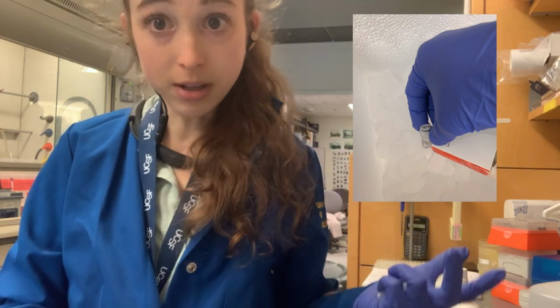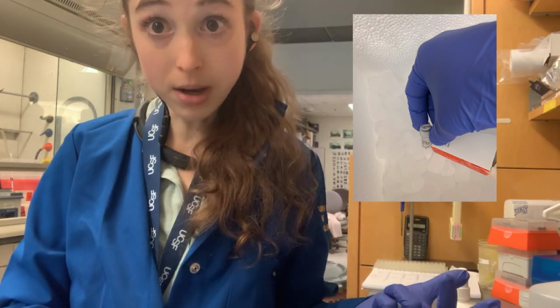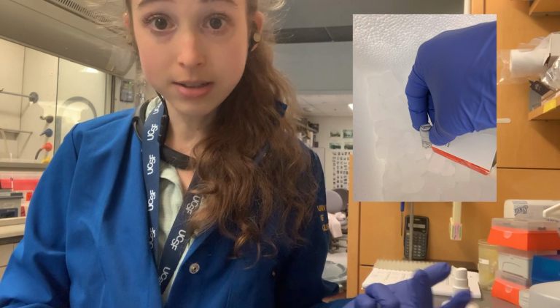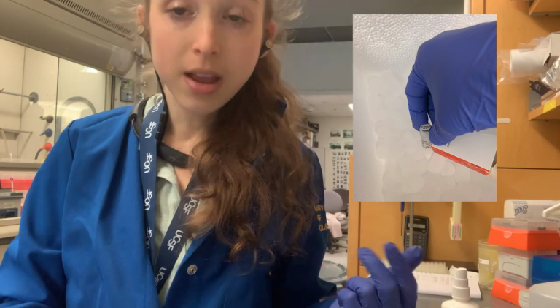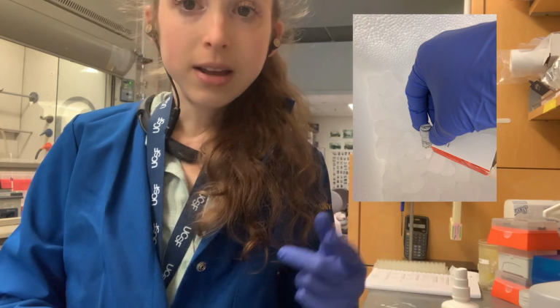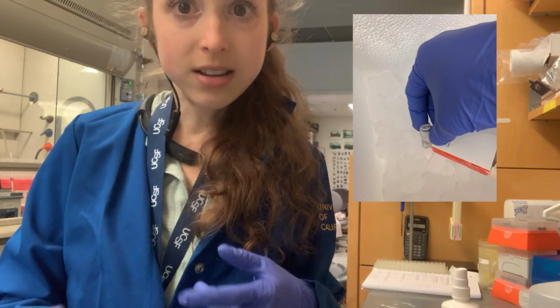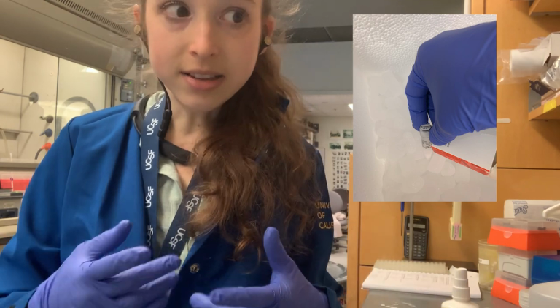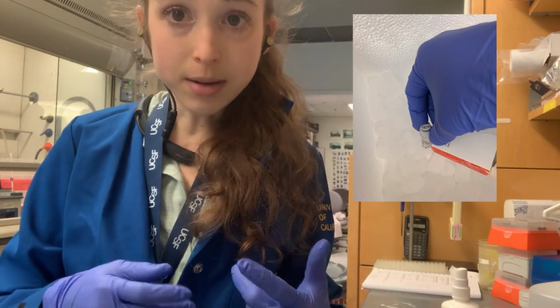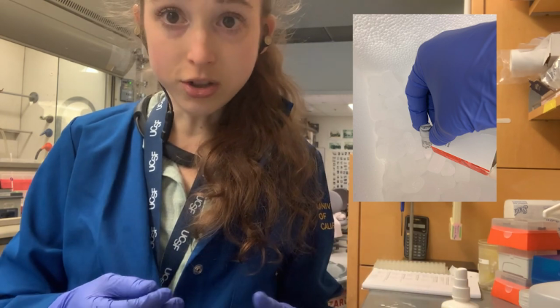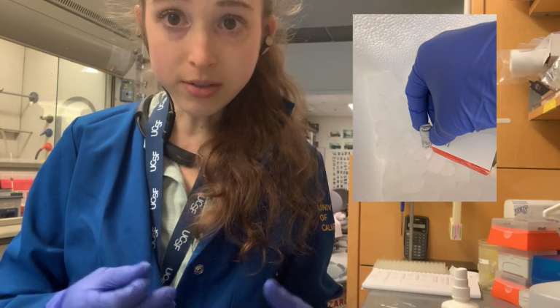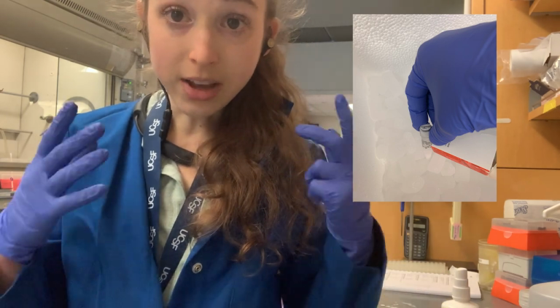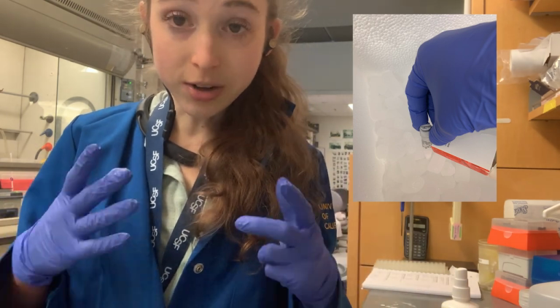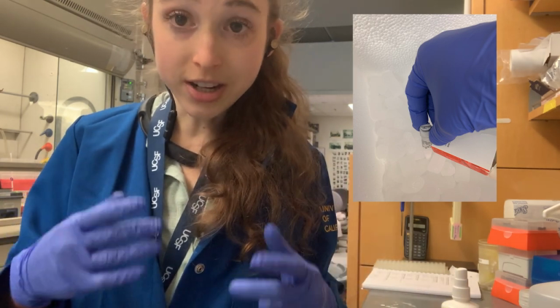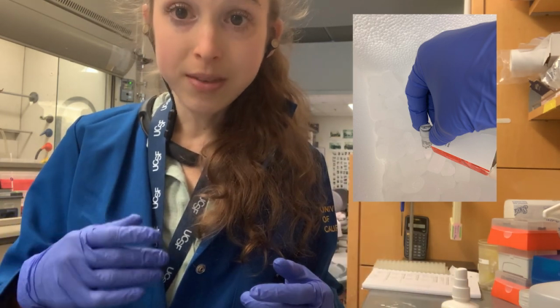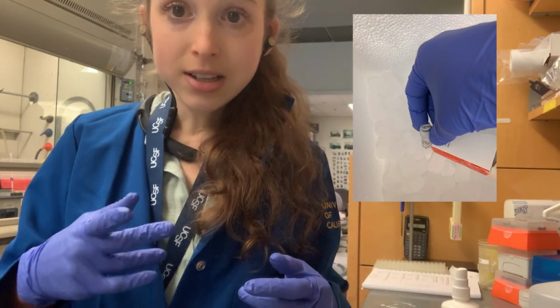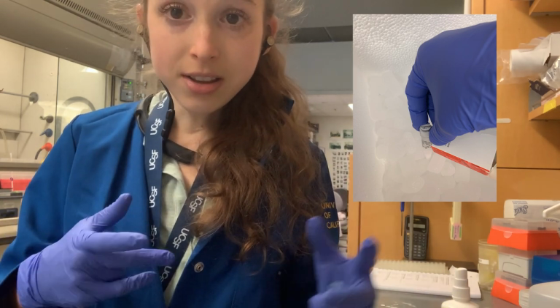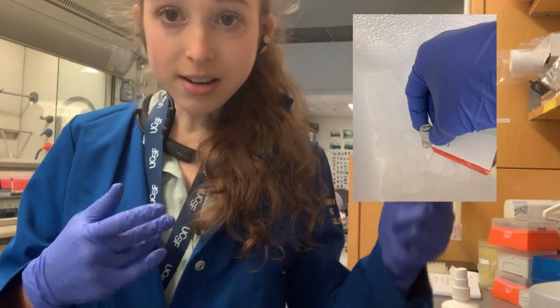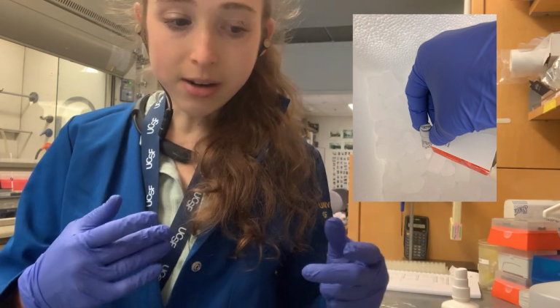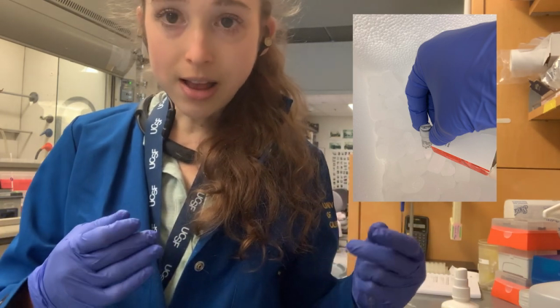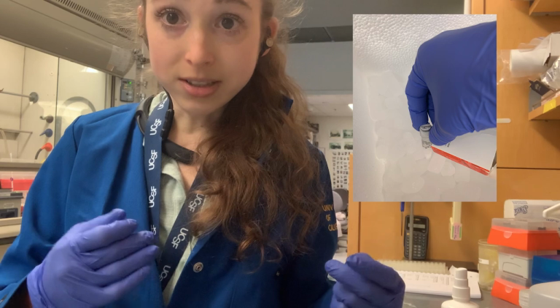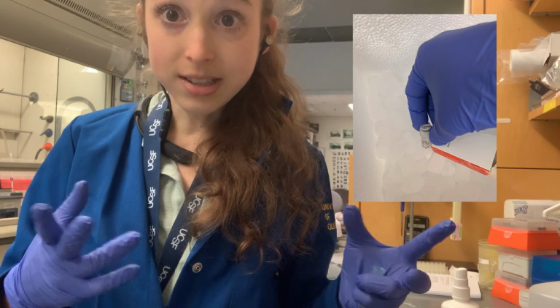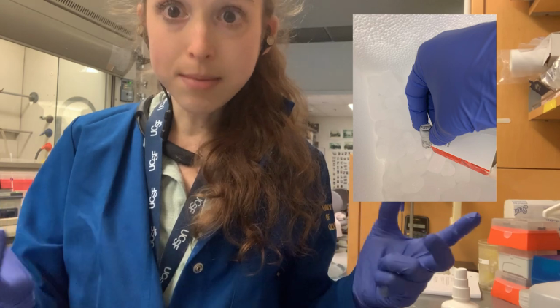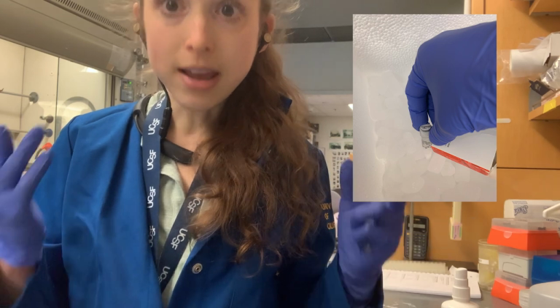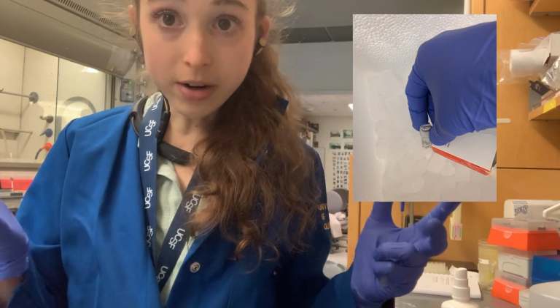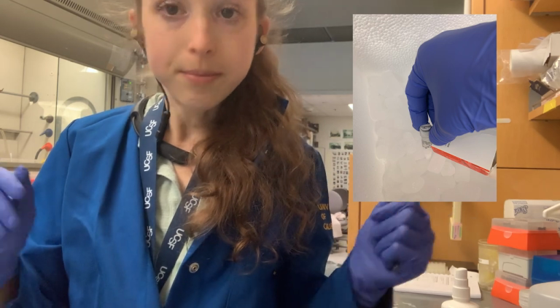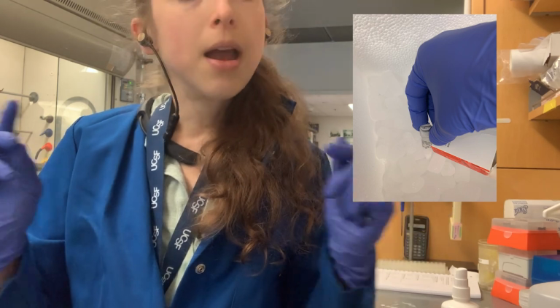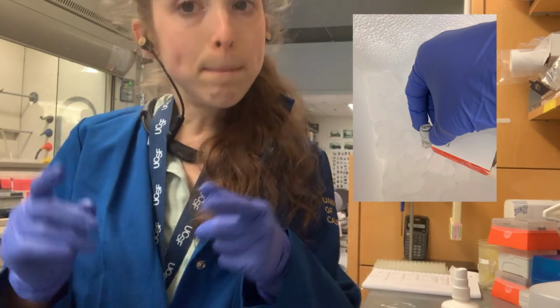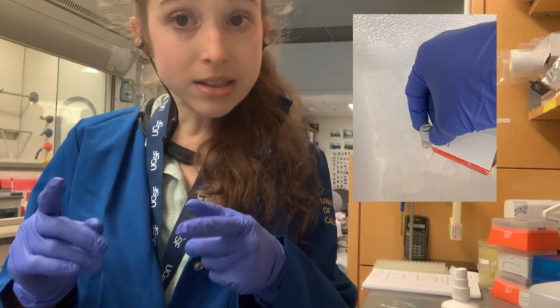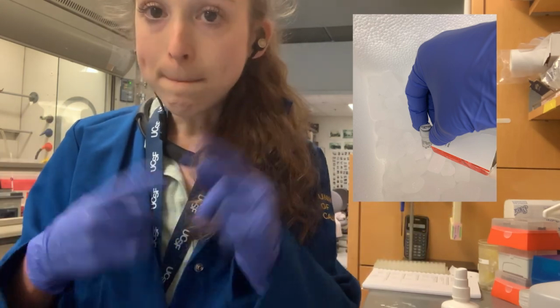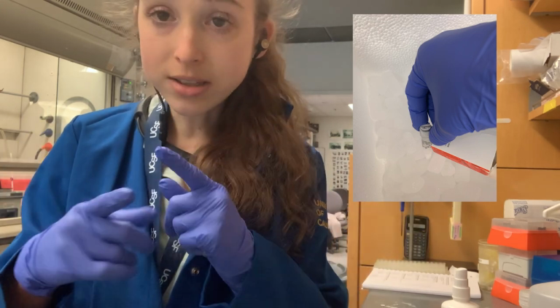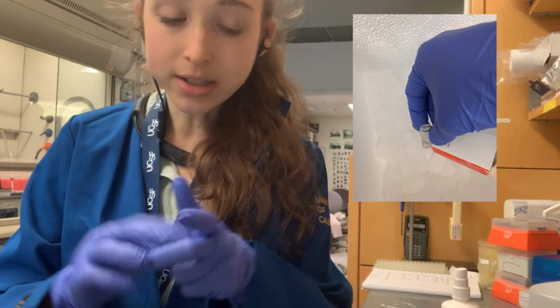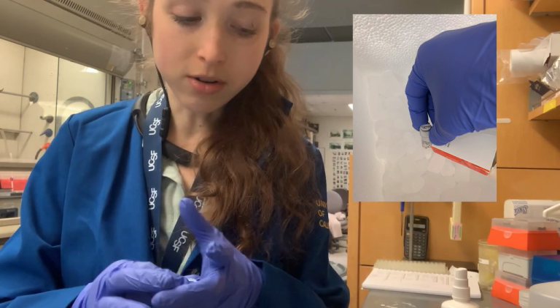And sometimes the tubes don't even have an expiration date. The other day I was like, how old is this enzyme? I have no idea. But back to the main story.